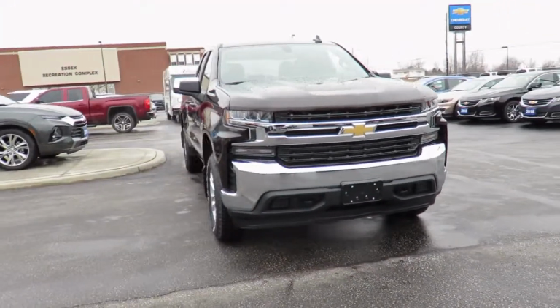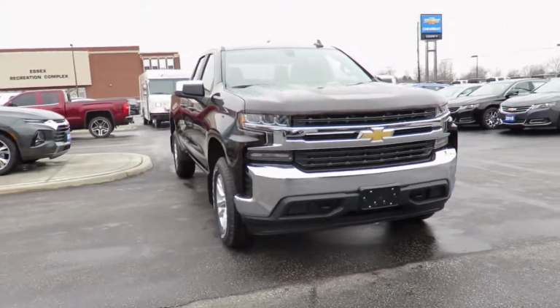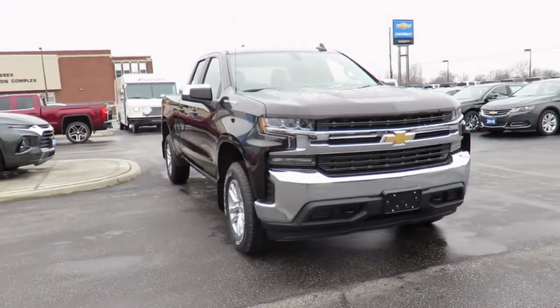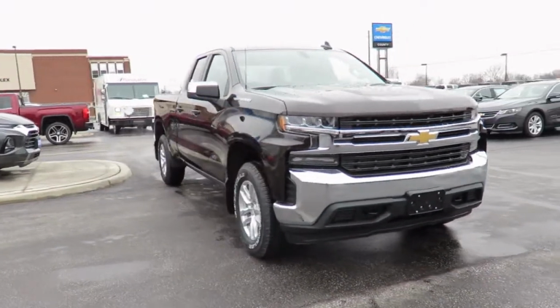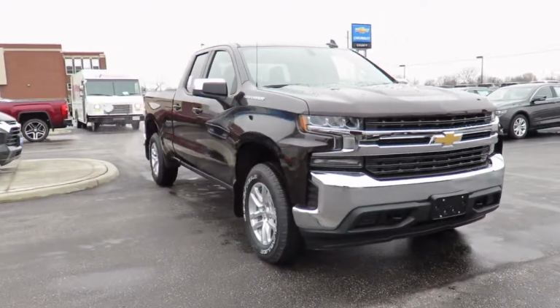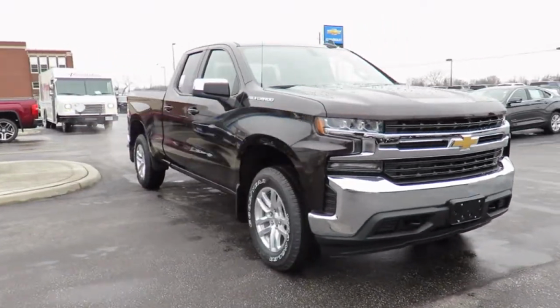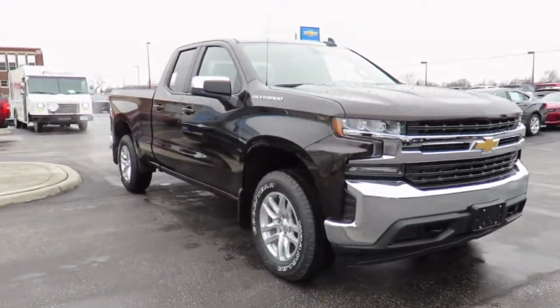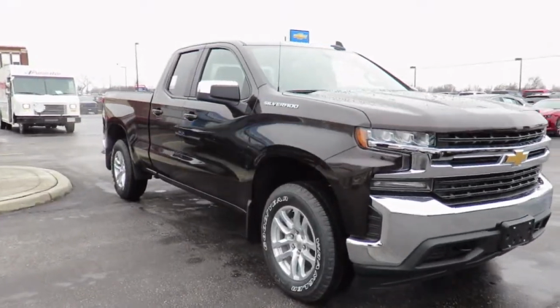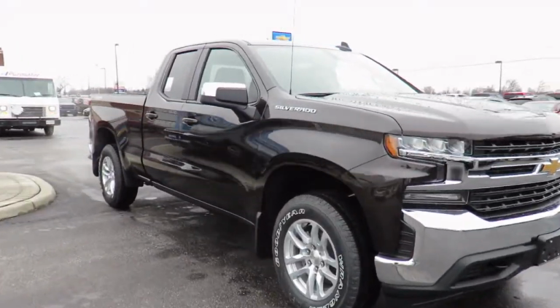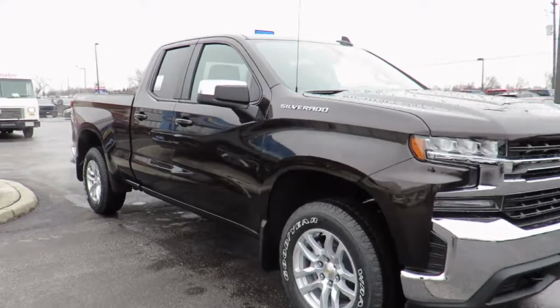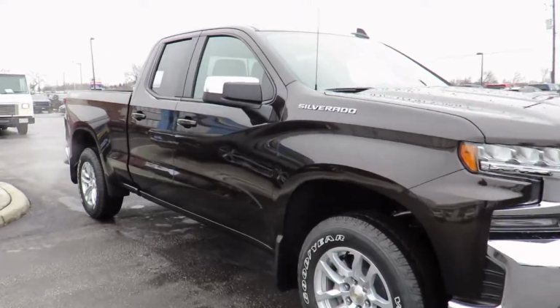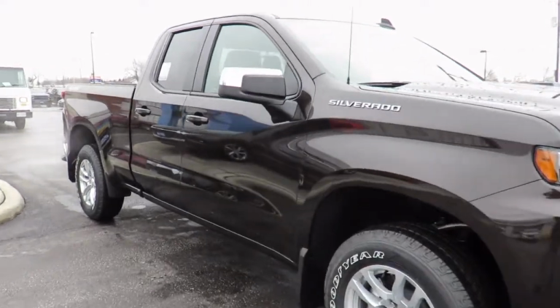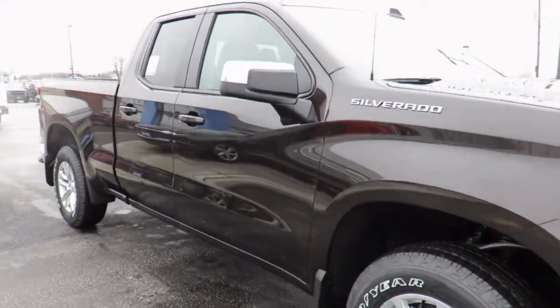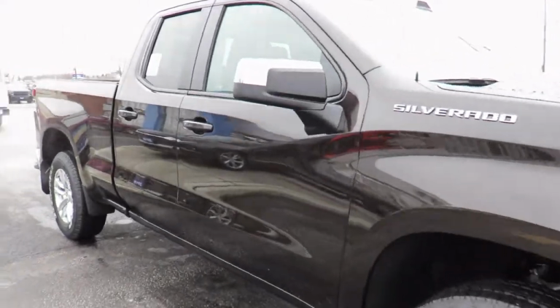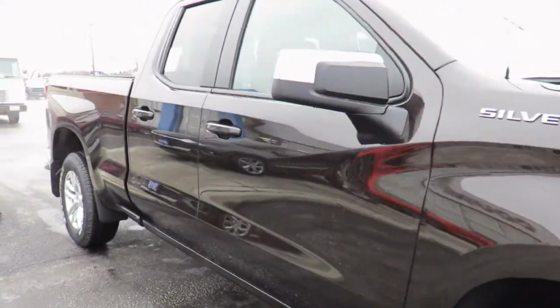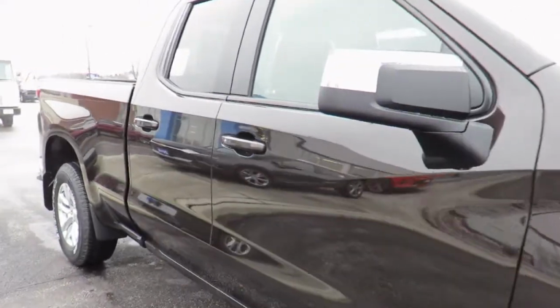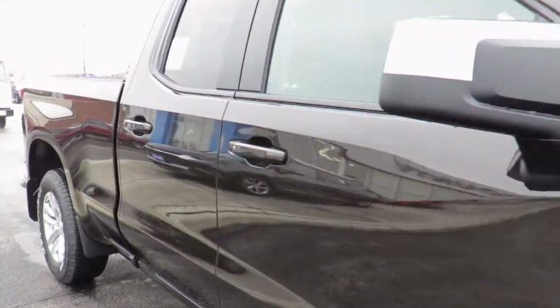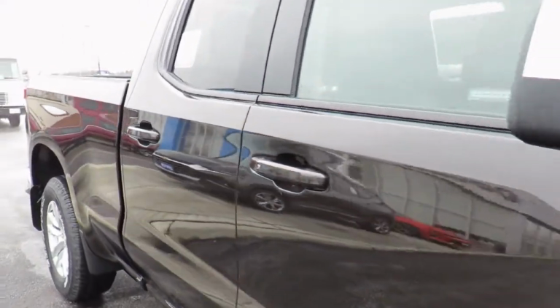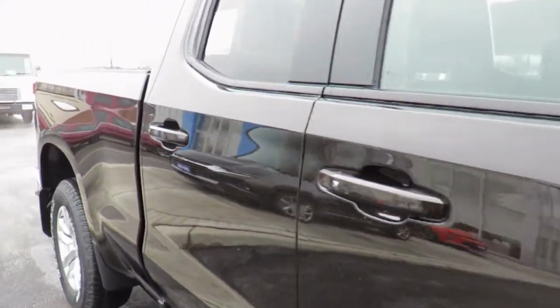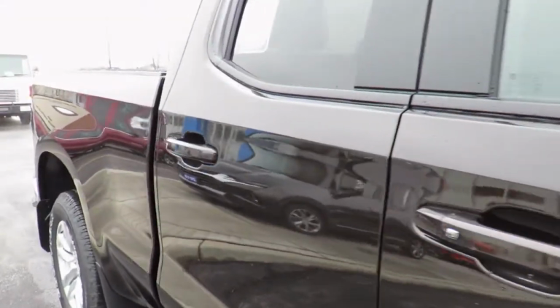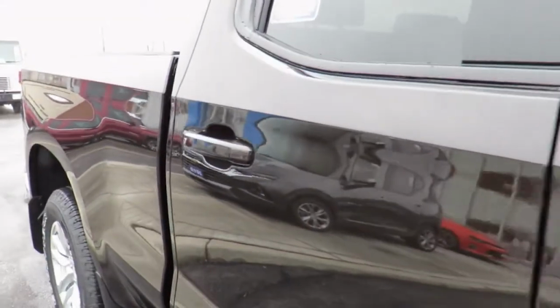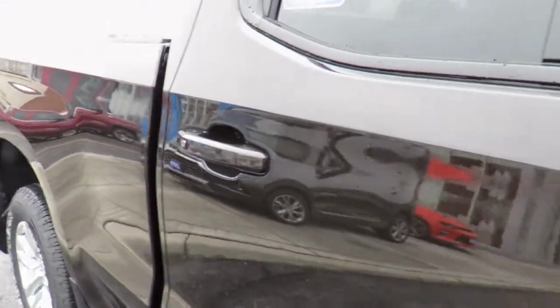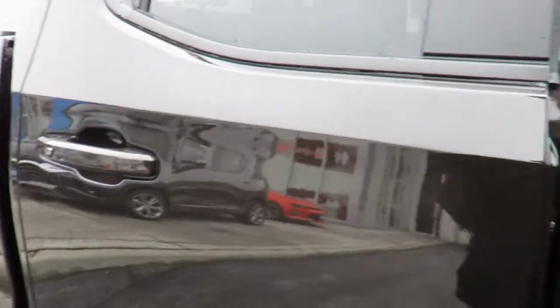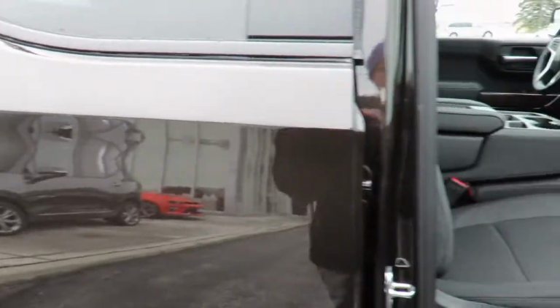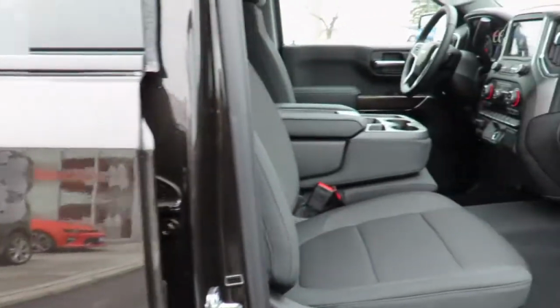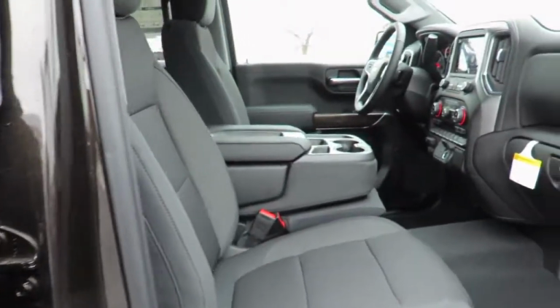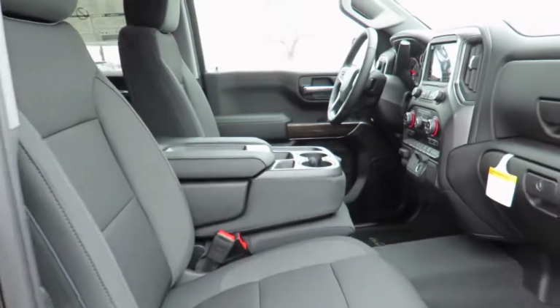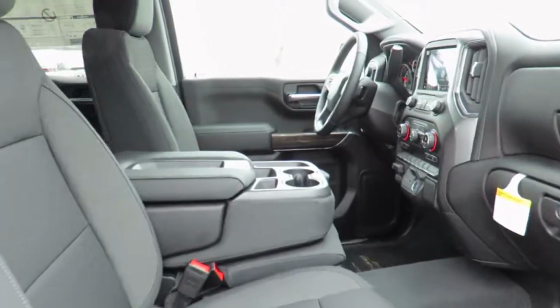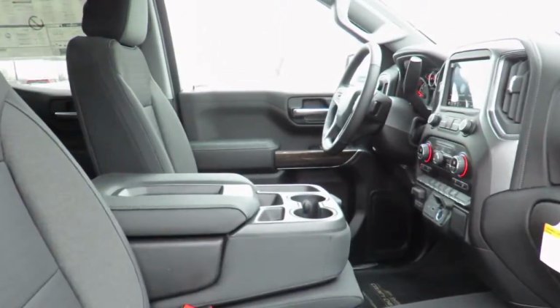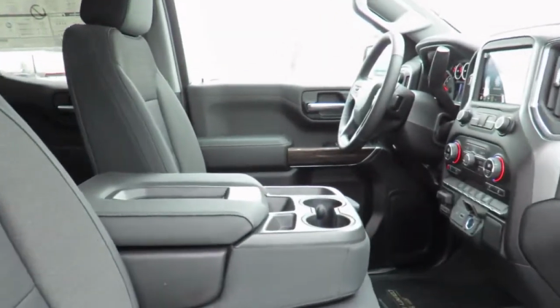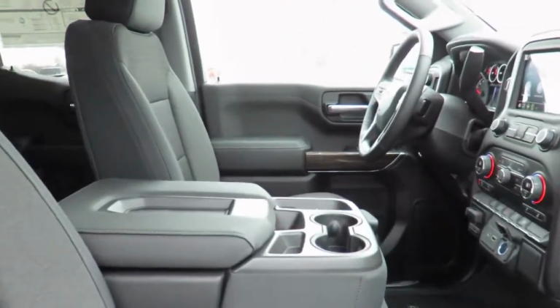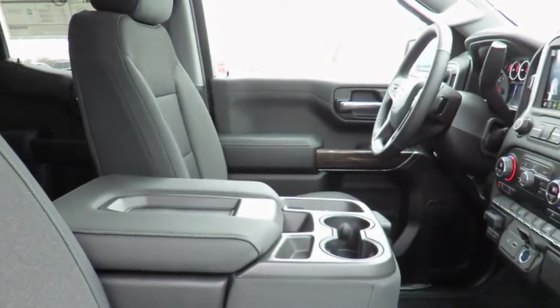With the Connected Access Plan, you will receive OnStar vehicle diagnostics and dealer maintenance notifications to make service scheduling simple. You can even take advantage of our valet service, in which we pick up your vehicle and drop it off to you when service is complete.